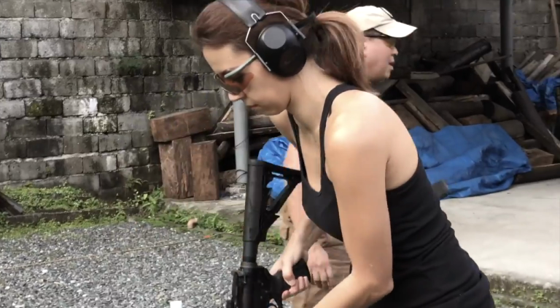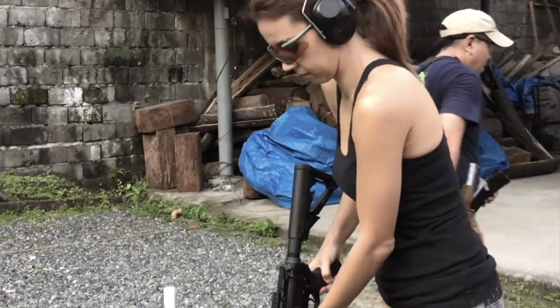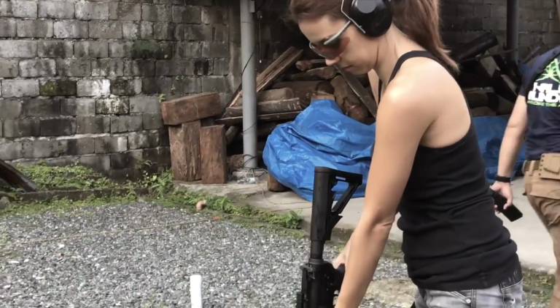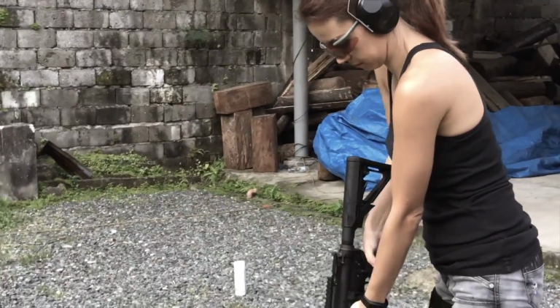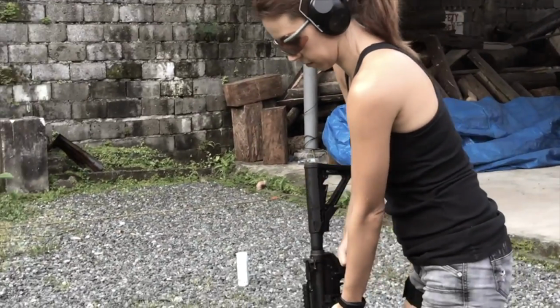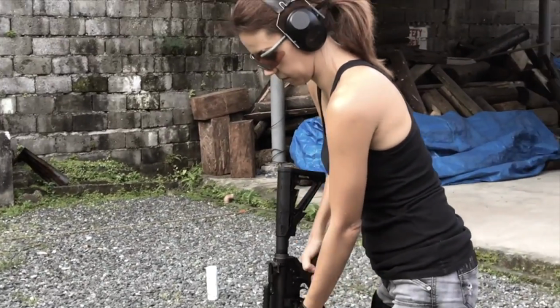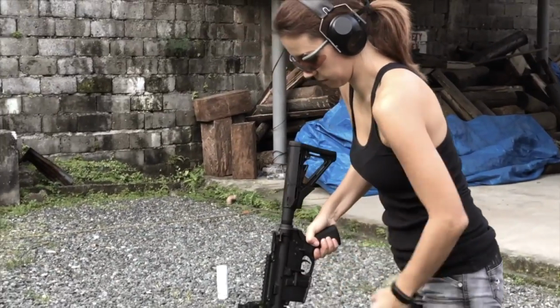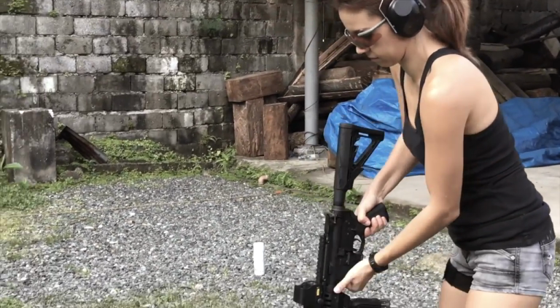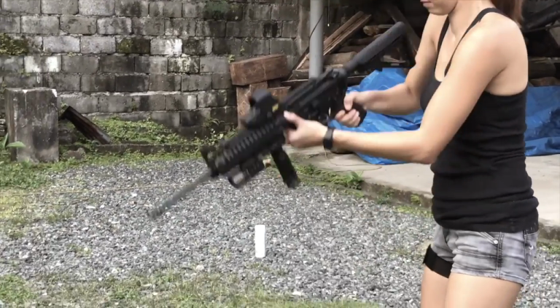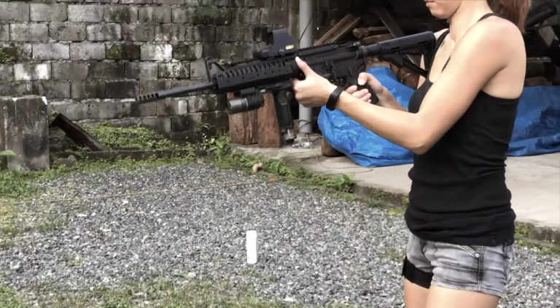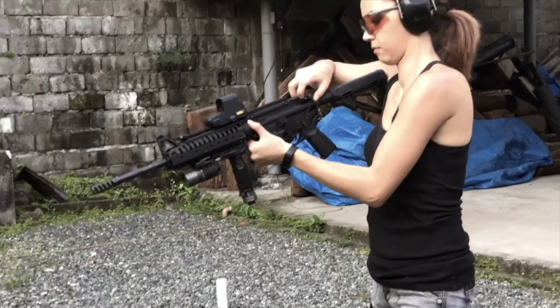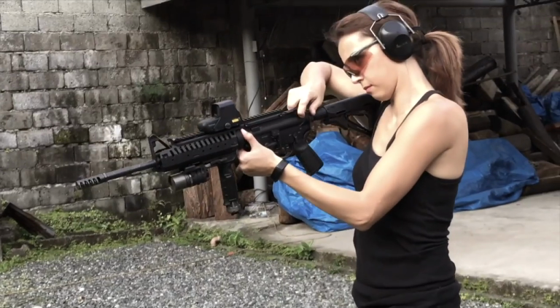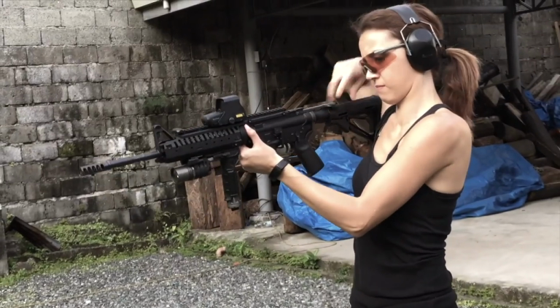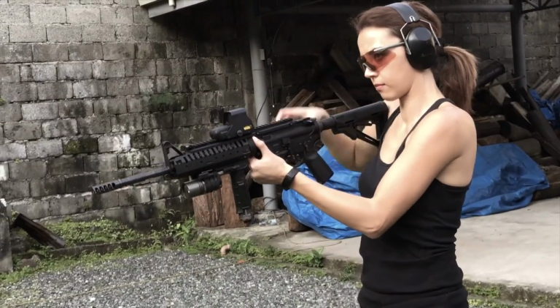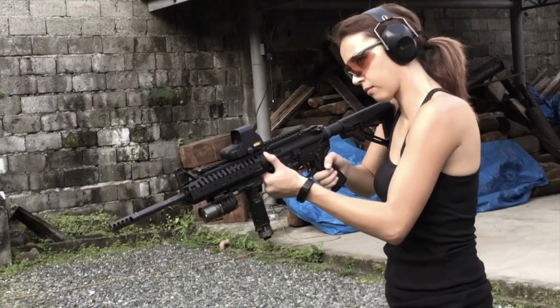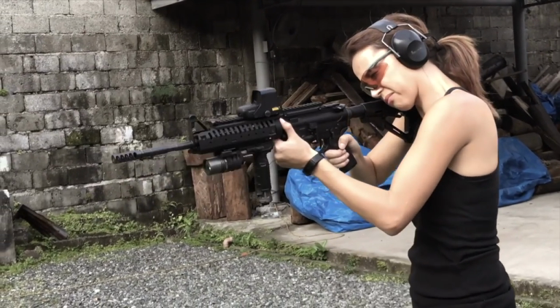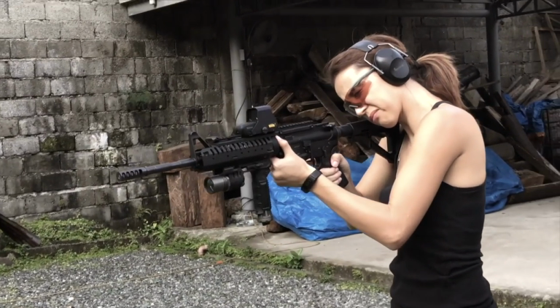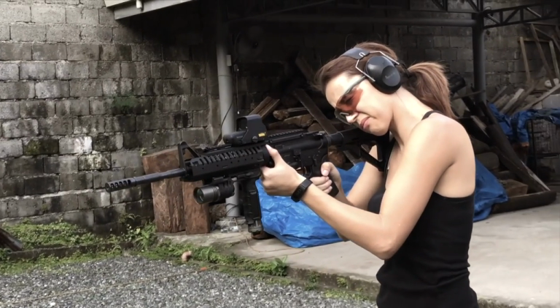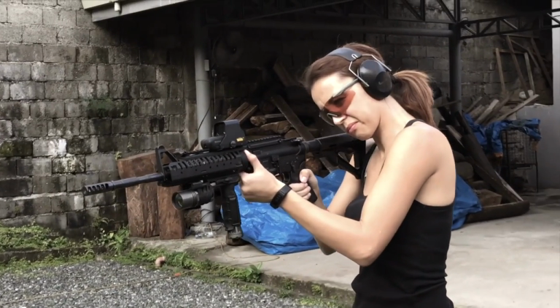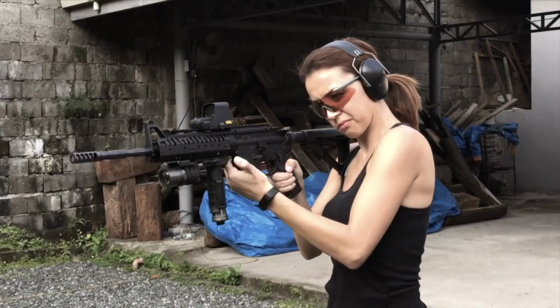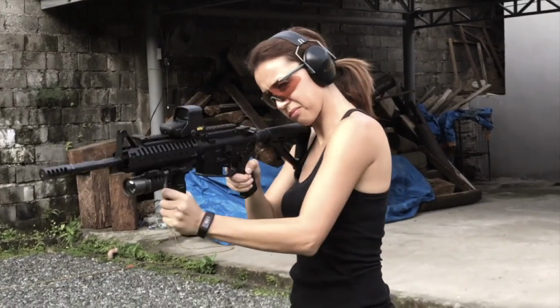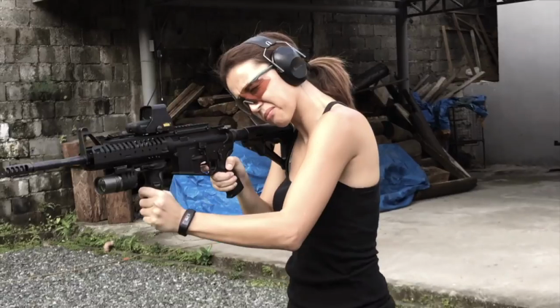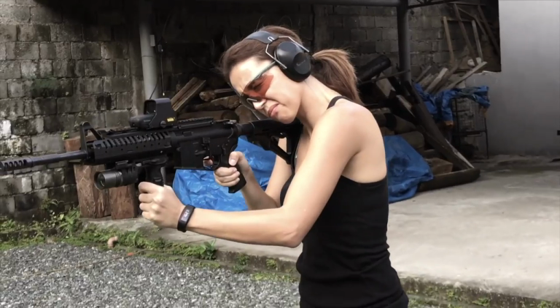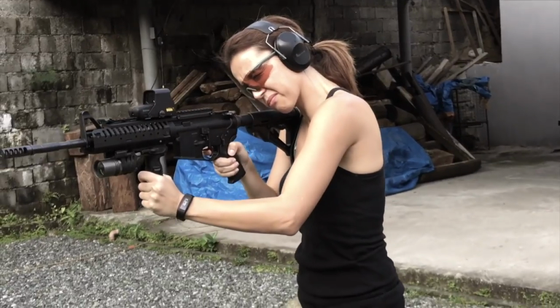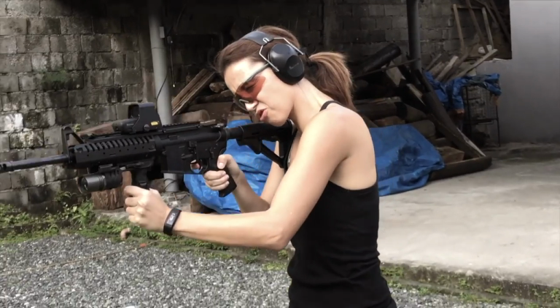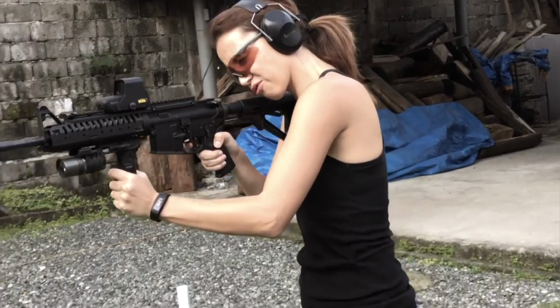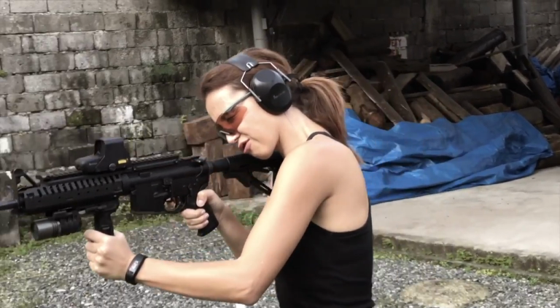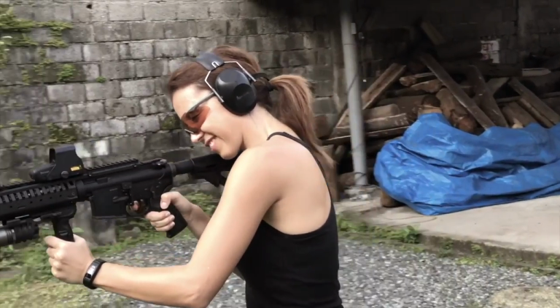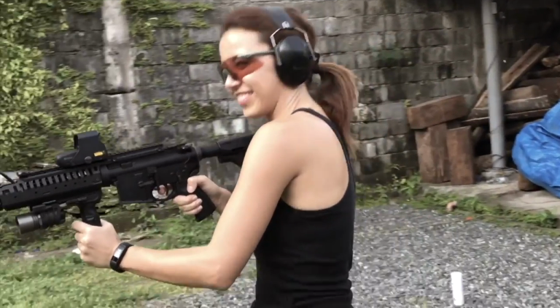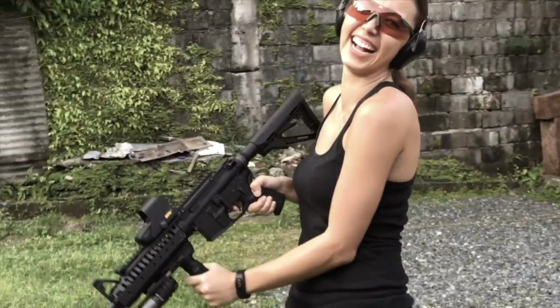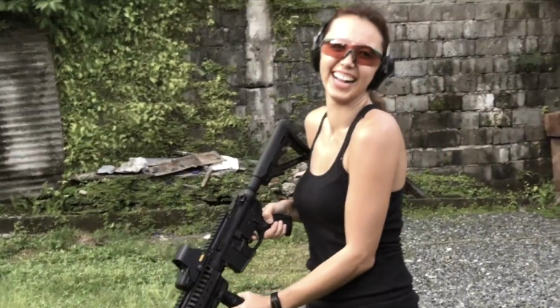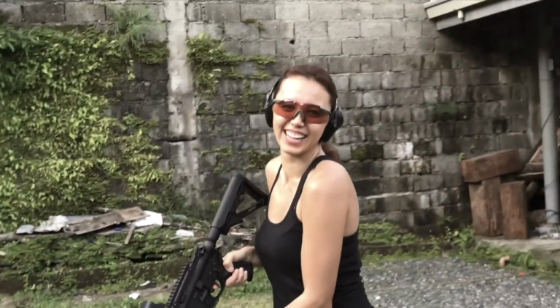So the load sequence: magazine in, simulate, rack — that's ready. Weapon hard. Engage. That's it.